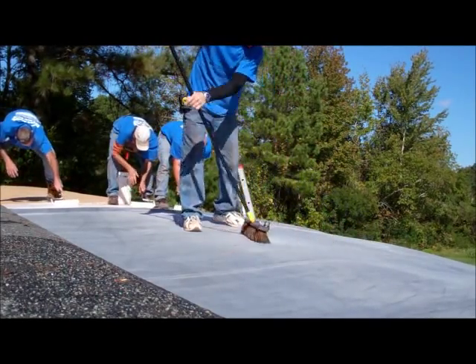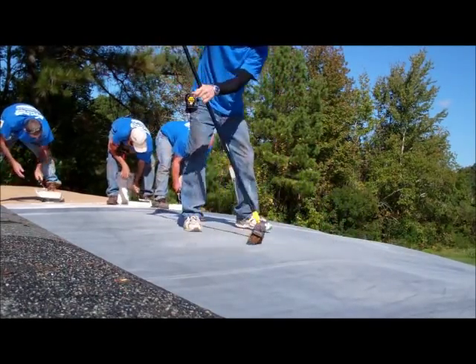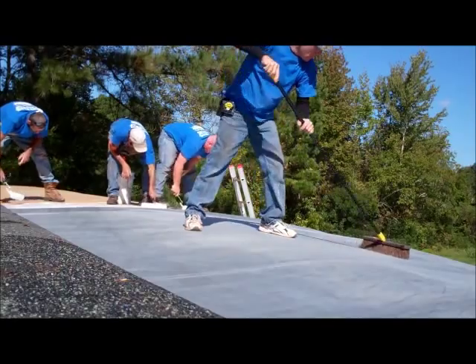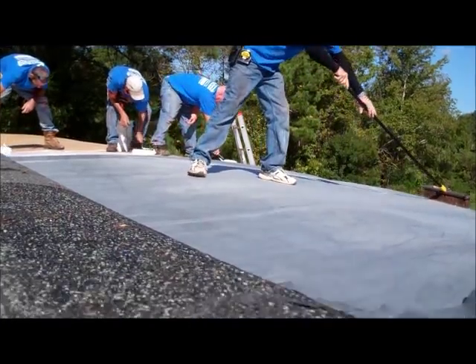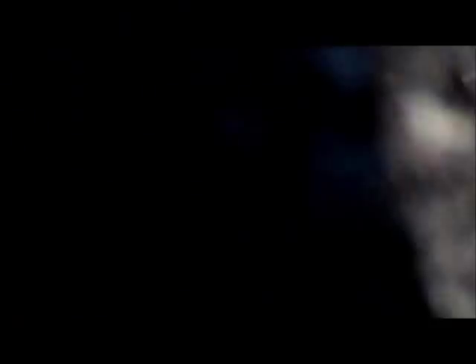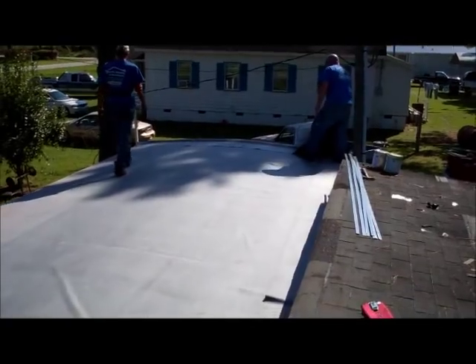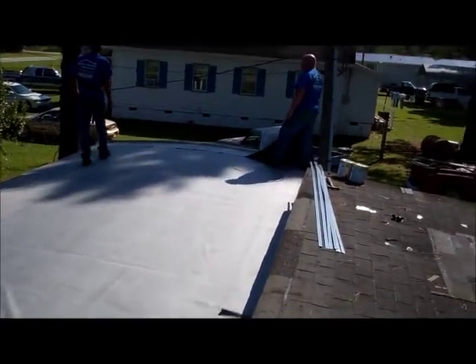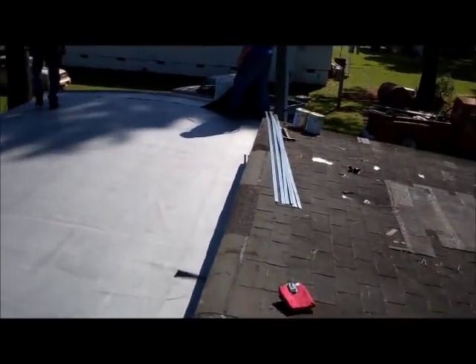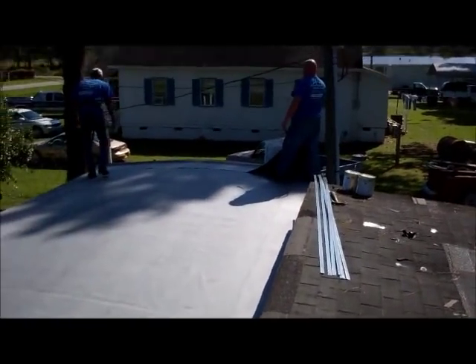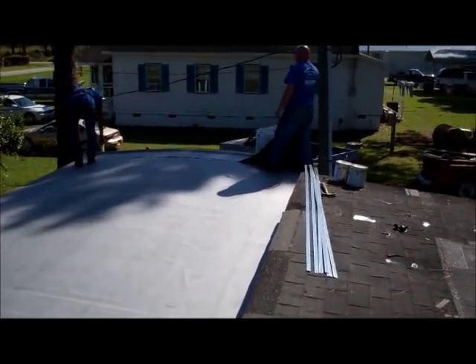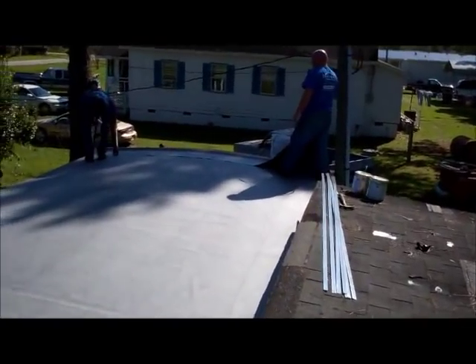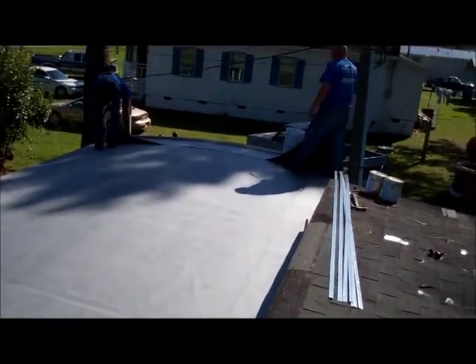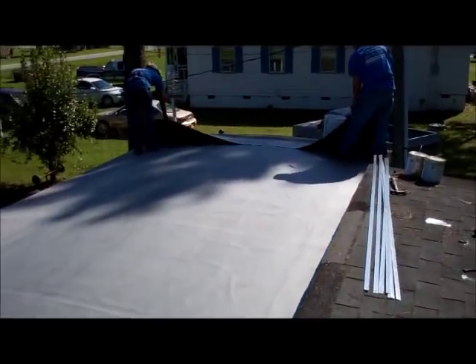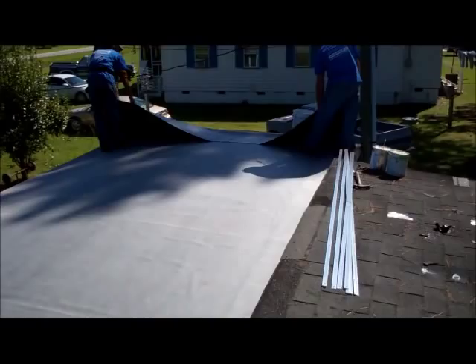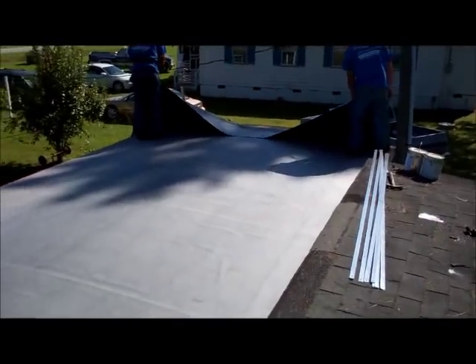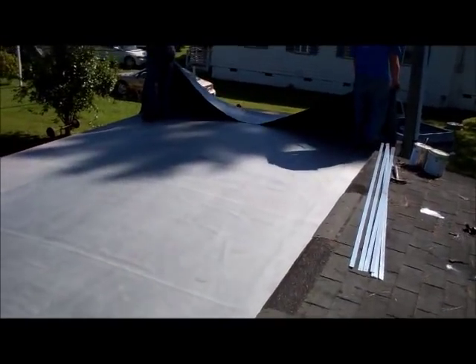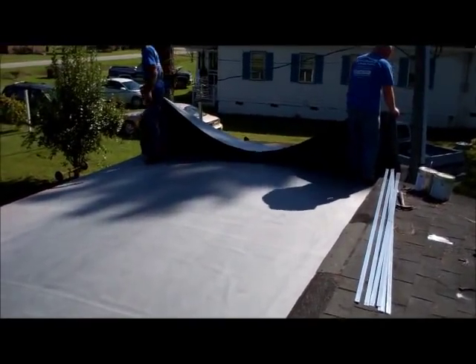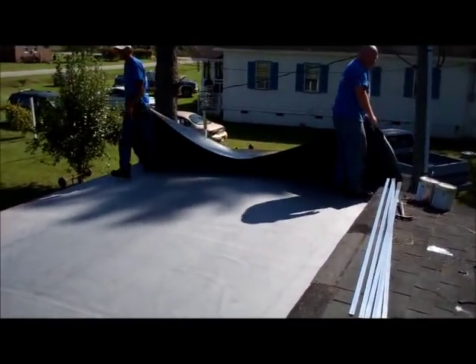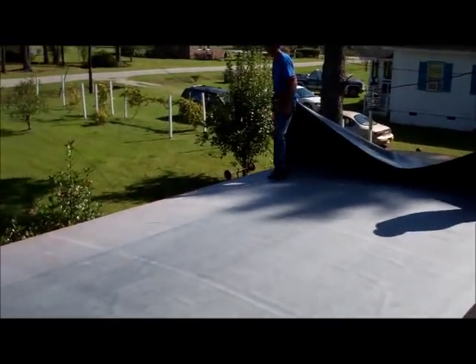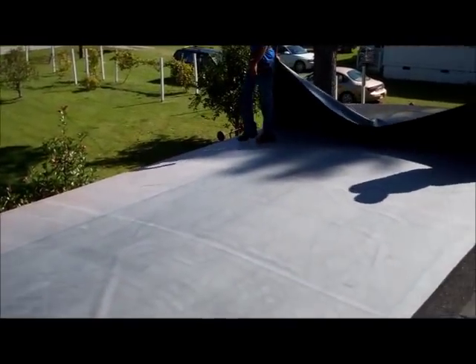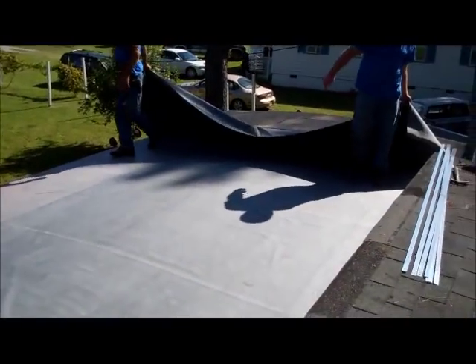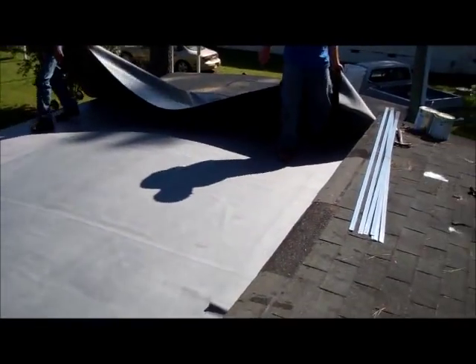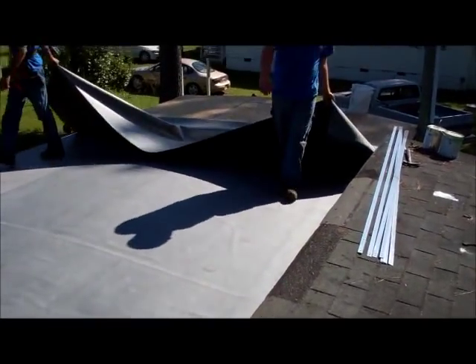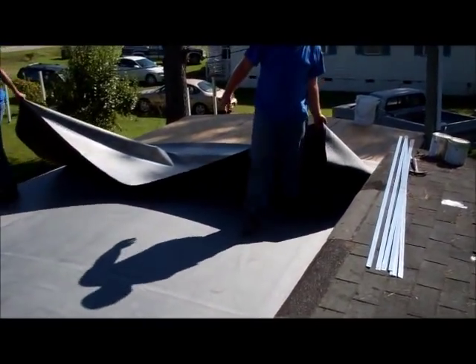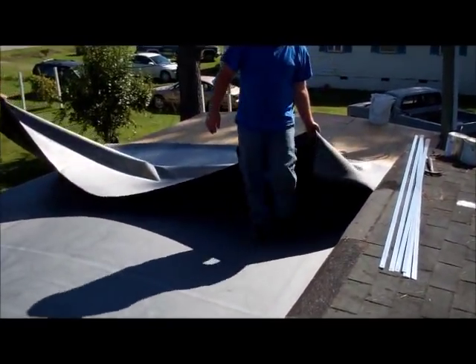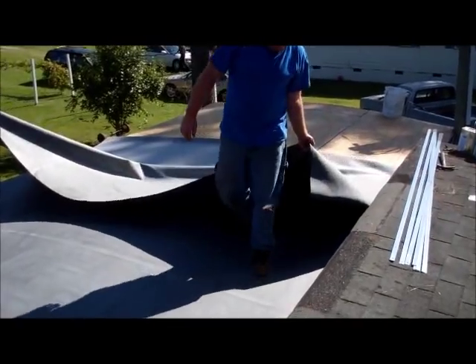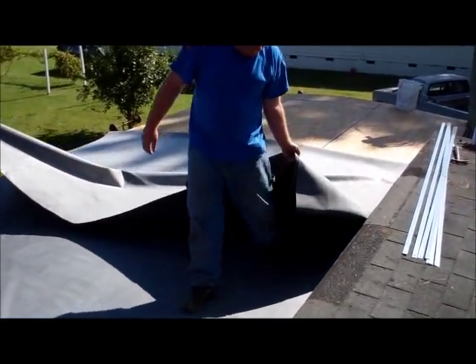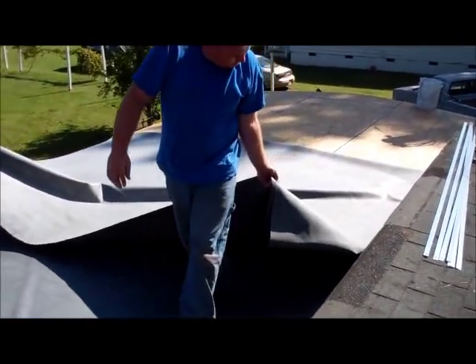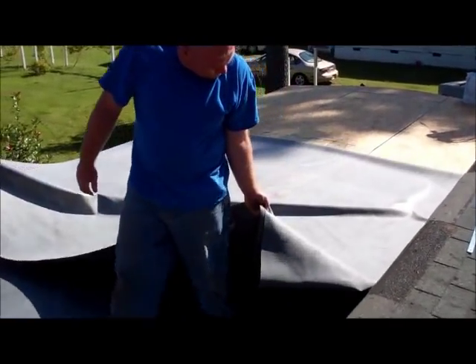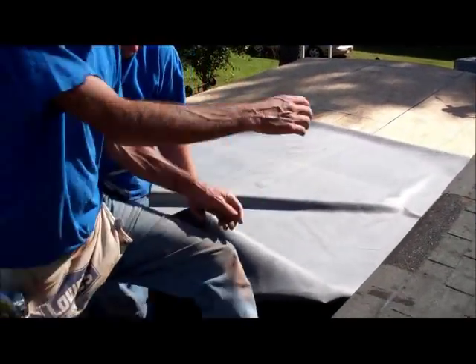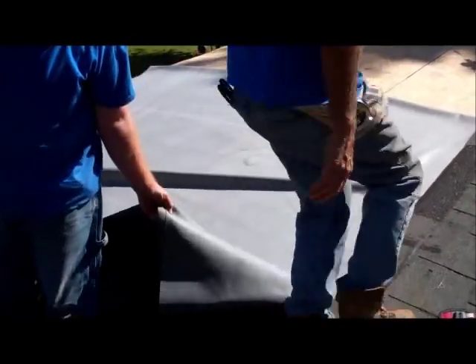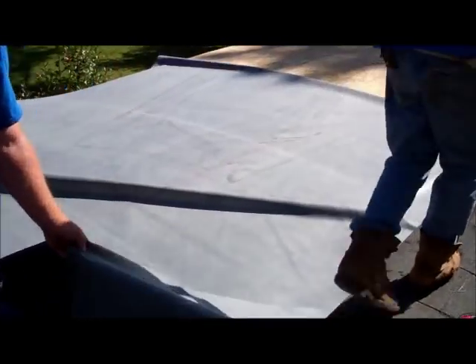All right. This is what we do. We've got the rubber stretched out for 50 feet right now. Now we're going to fold — we already glued down this other half, but now we're folding back the other half and we're getting ready to glue that down.